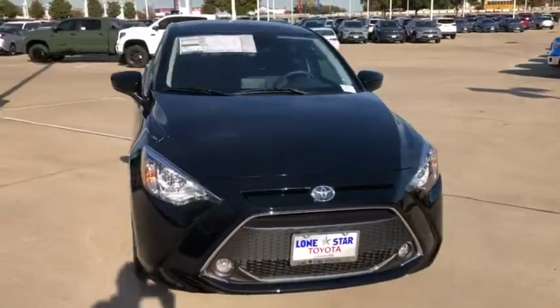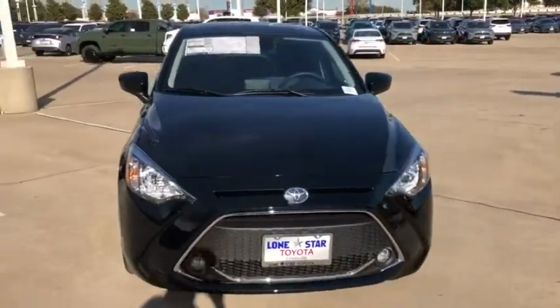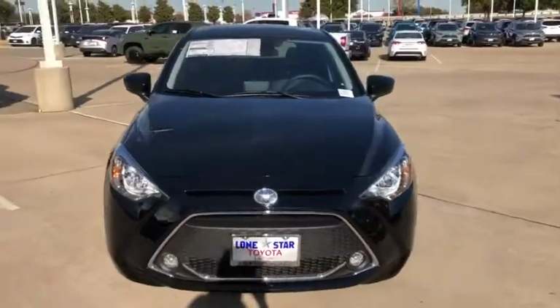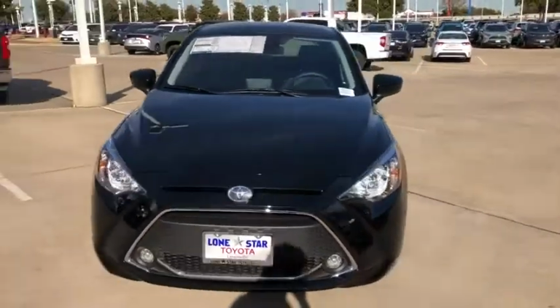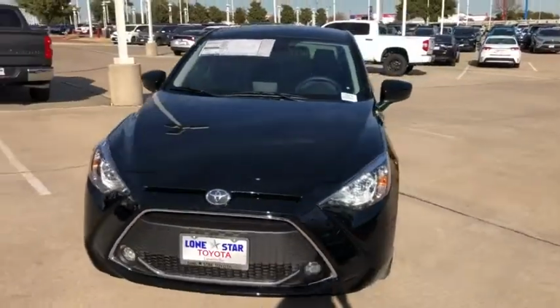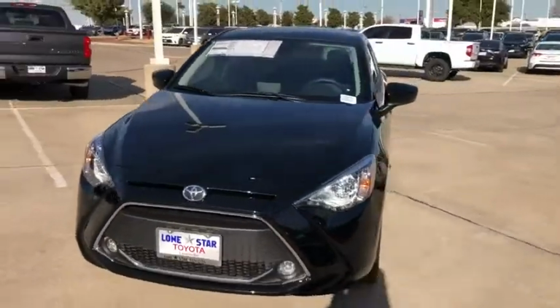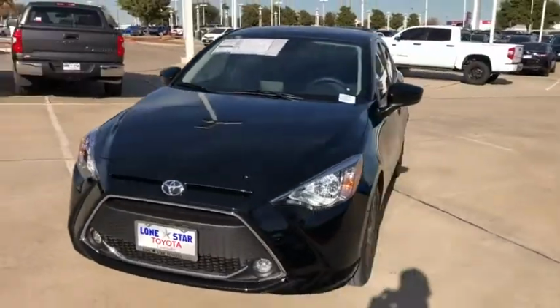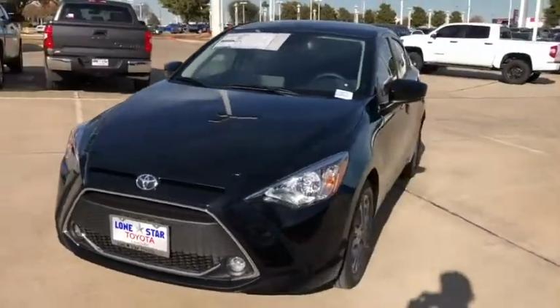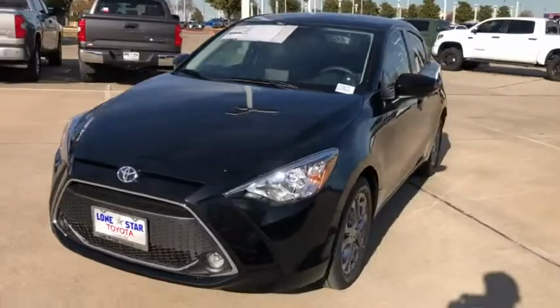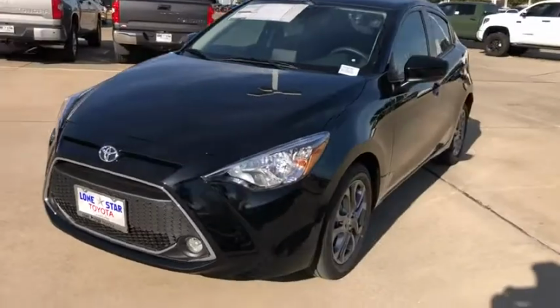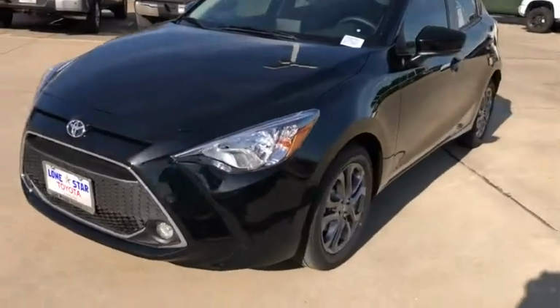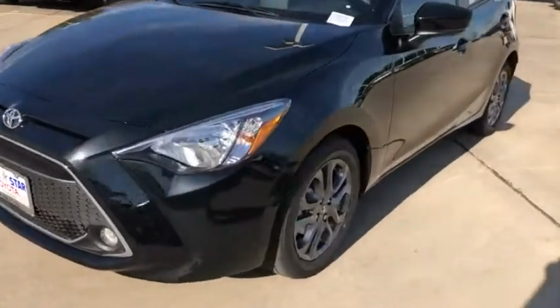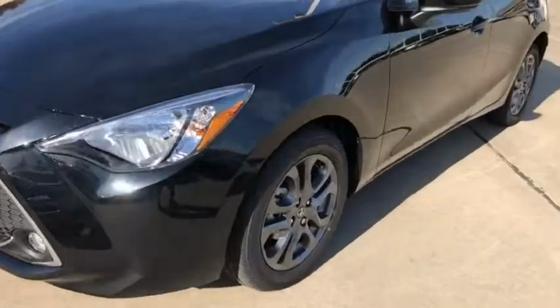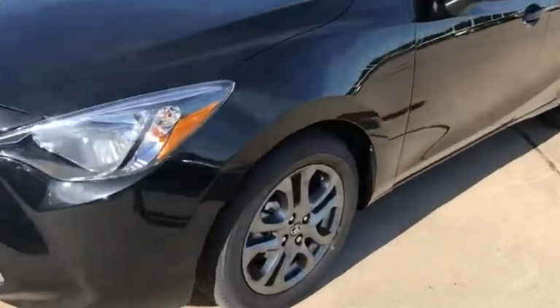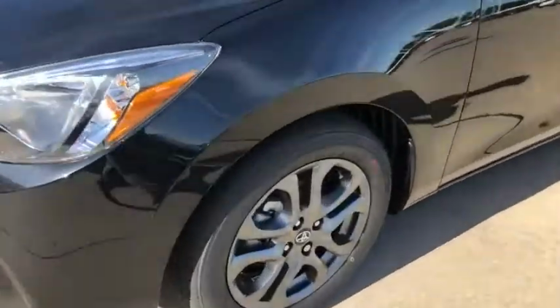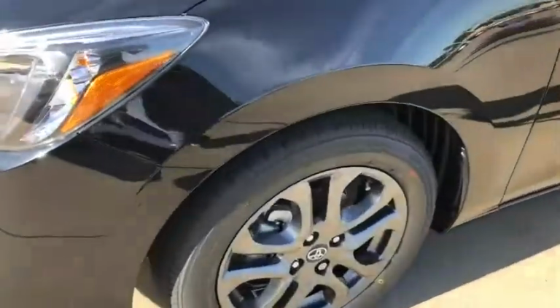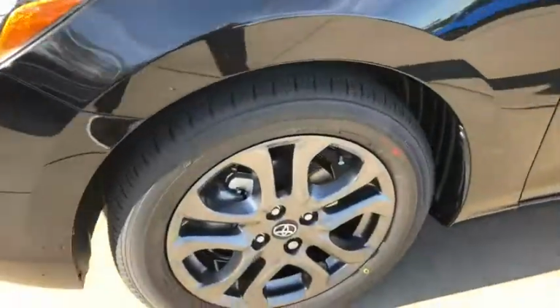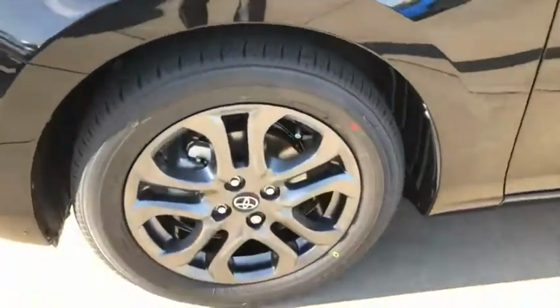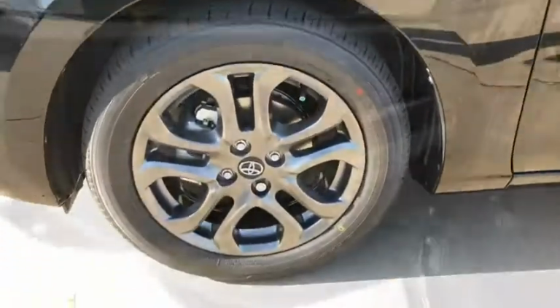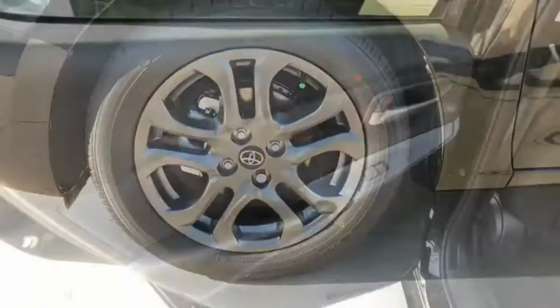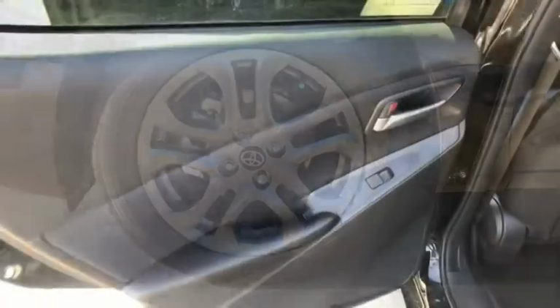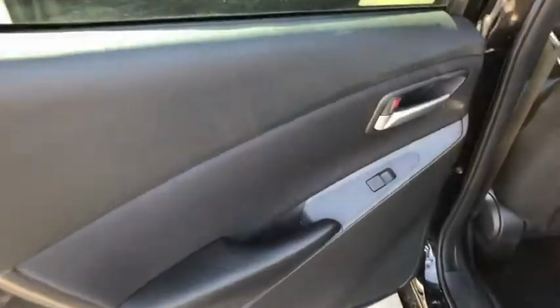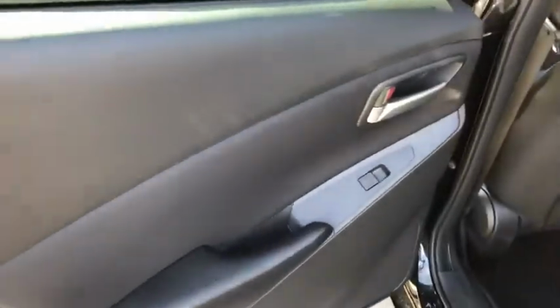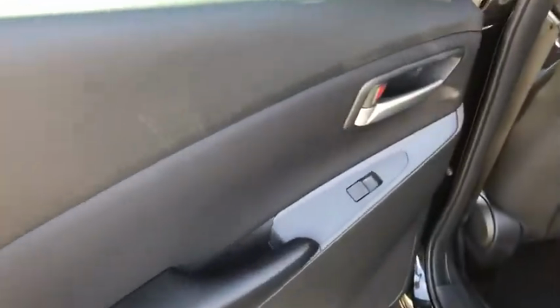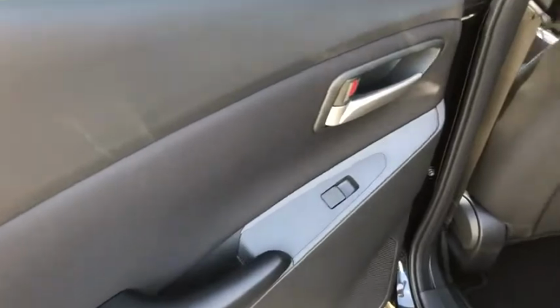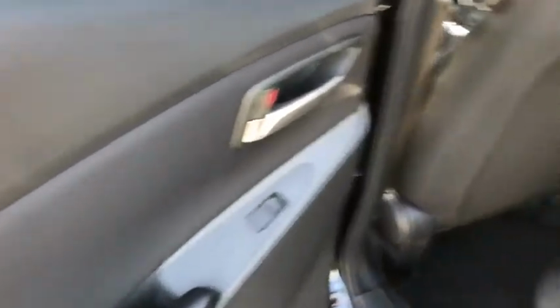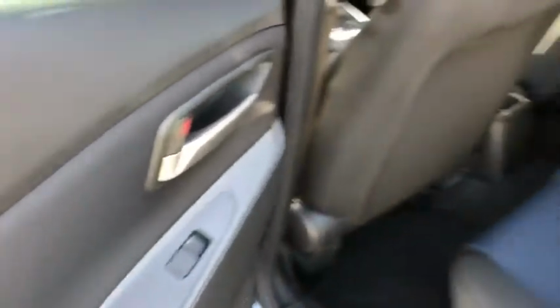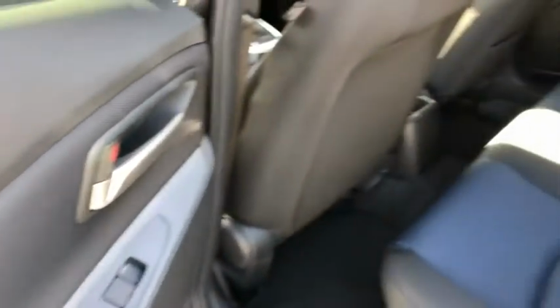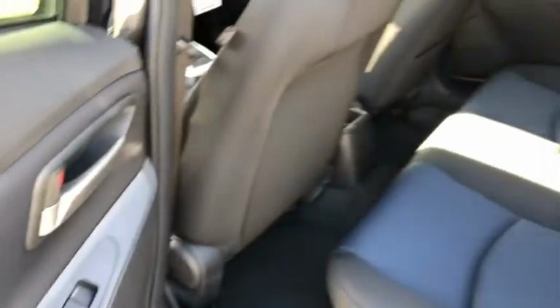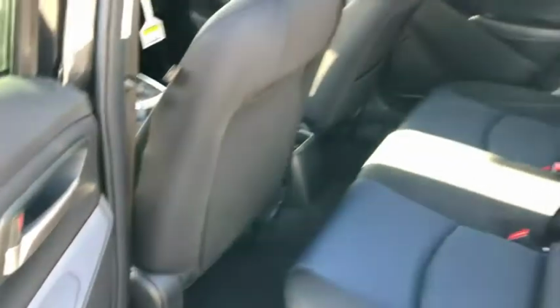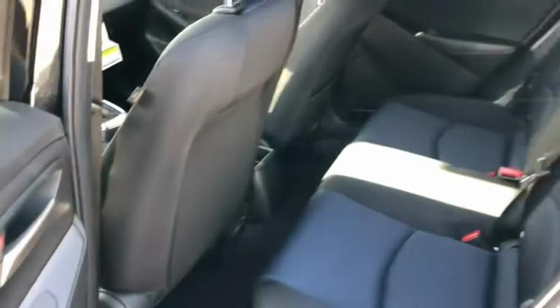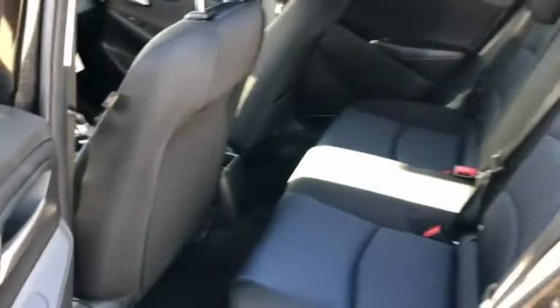Here are some of this vehicle's great options: traction control, dual airbags, alloy wheels, power steering, fog lights, power windows, and electronic stability control.